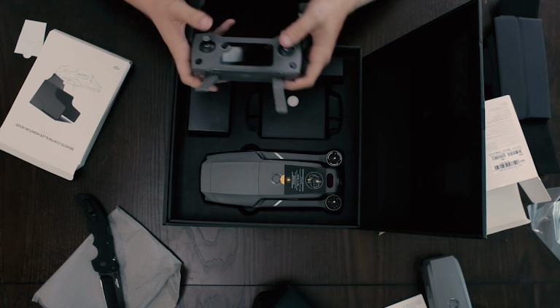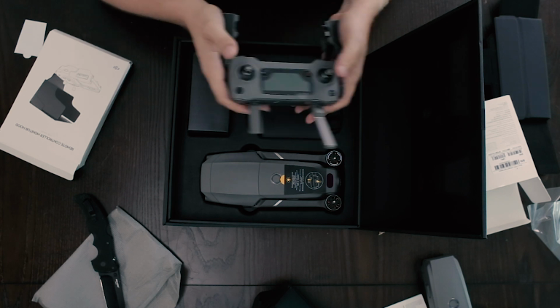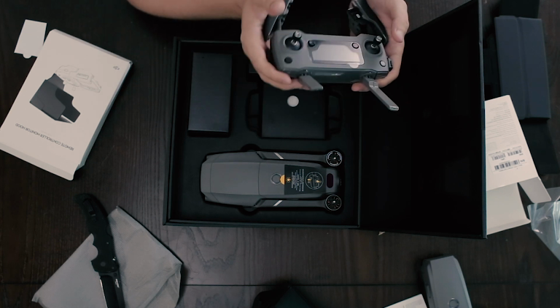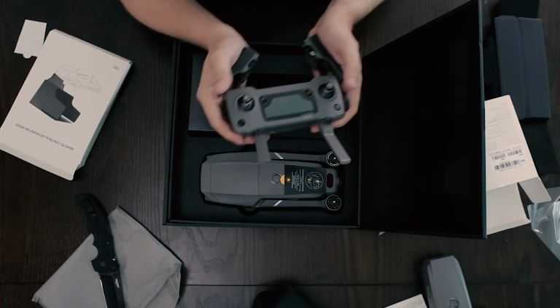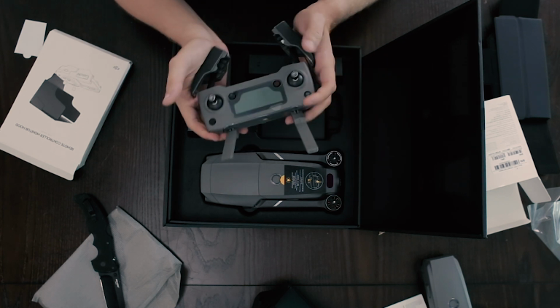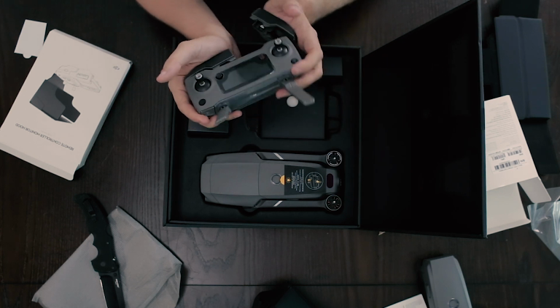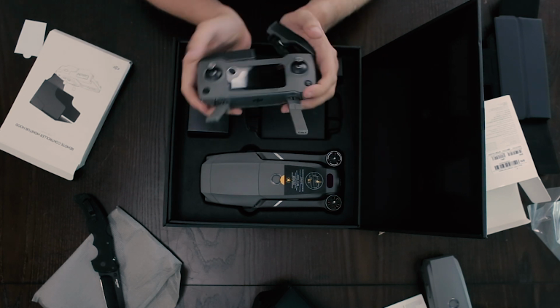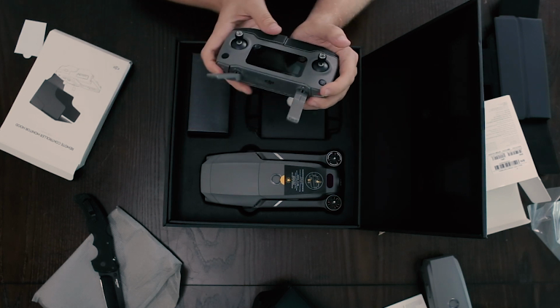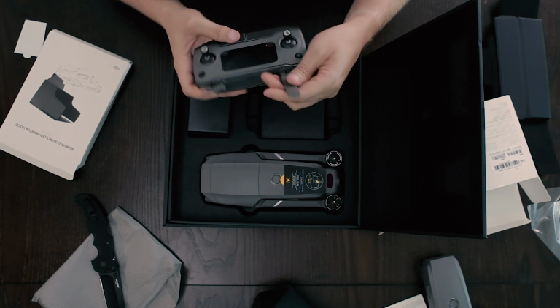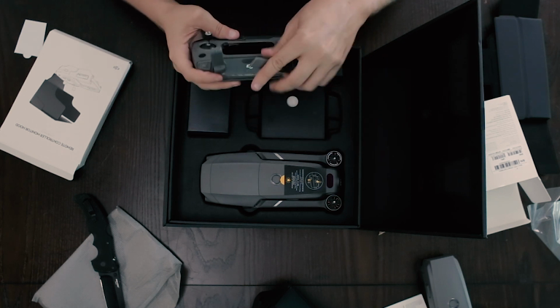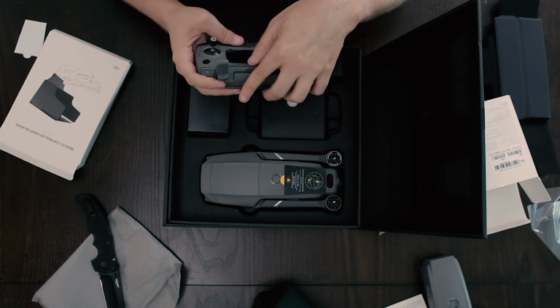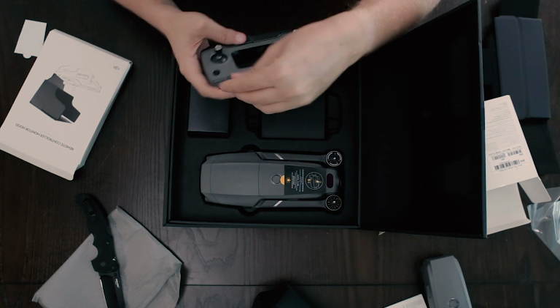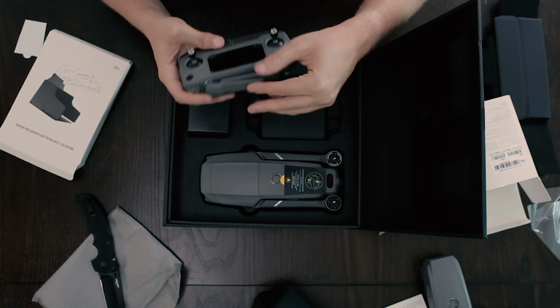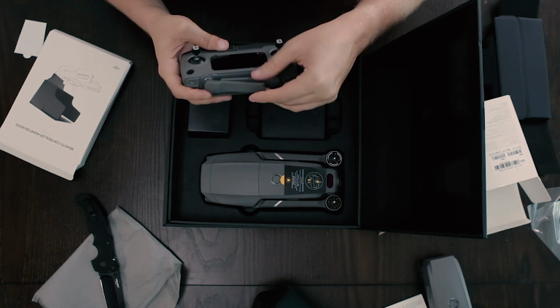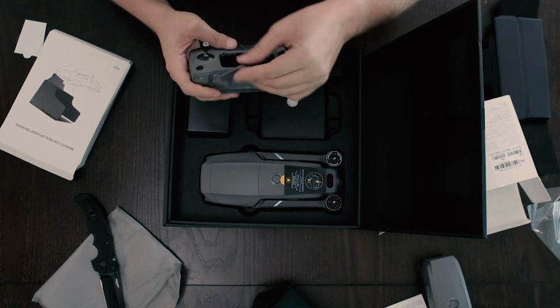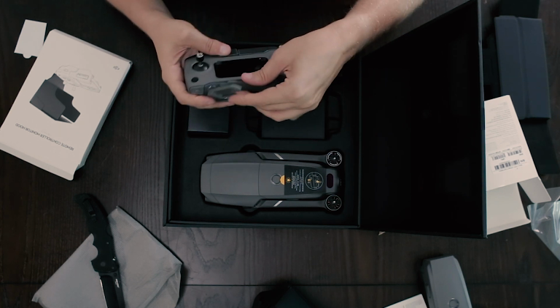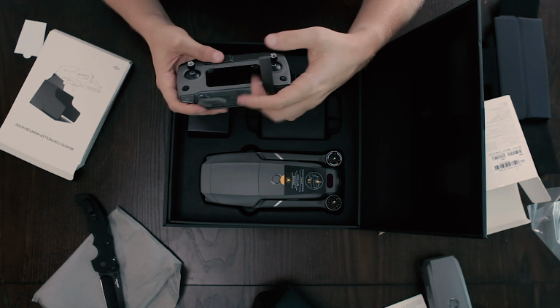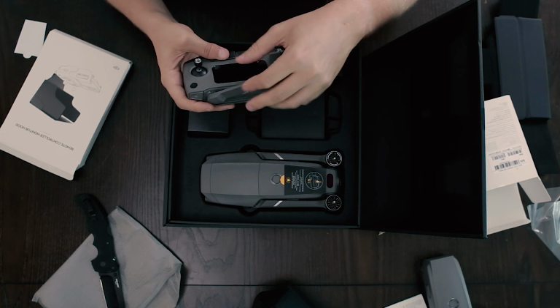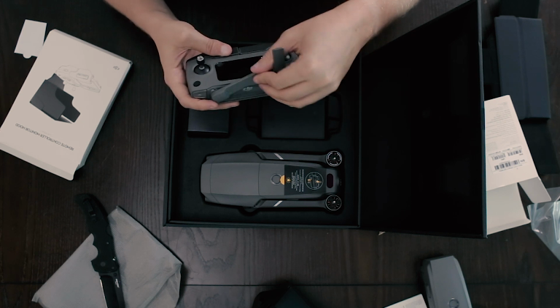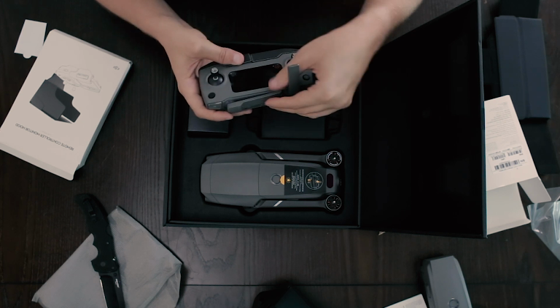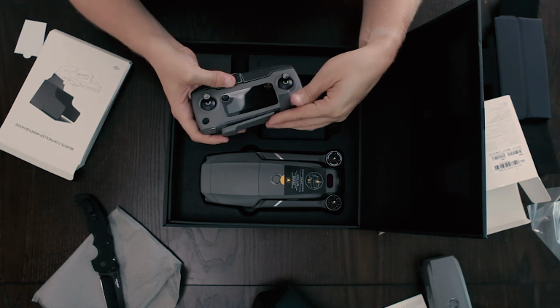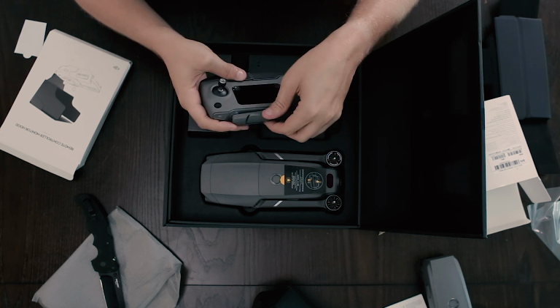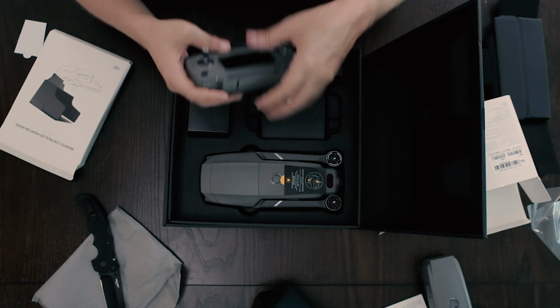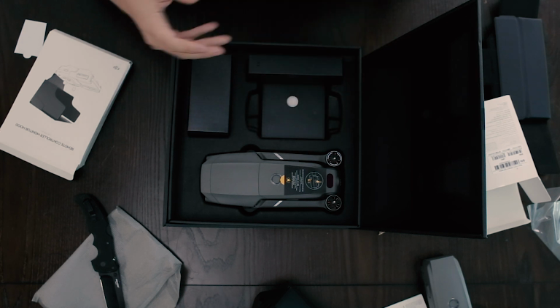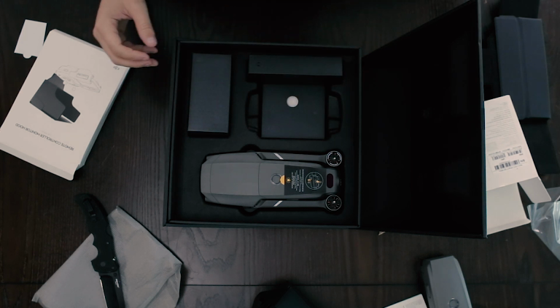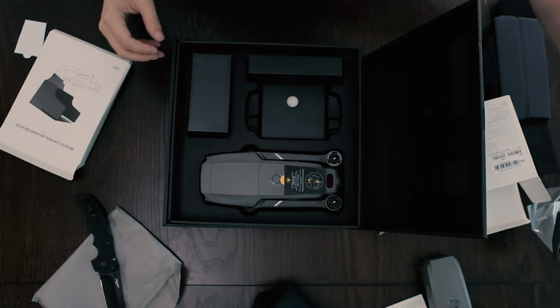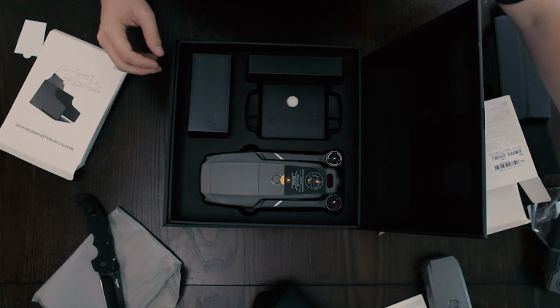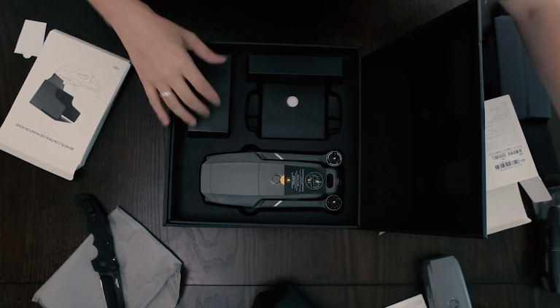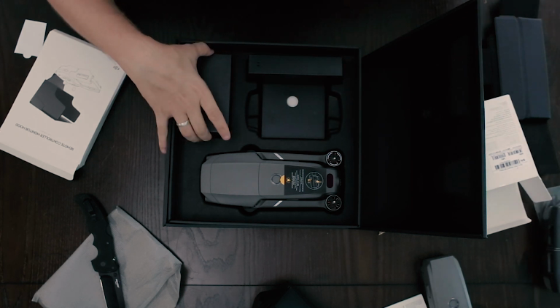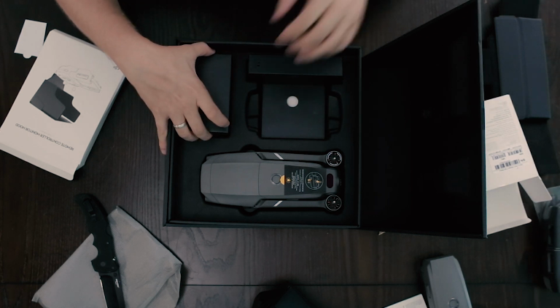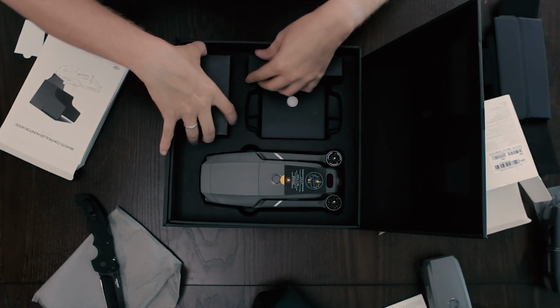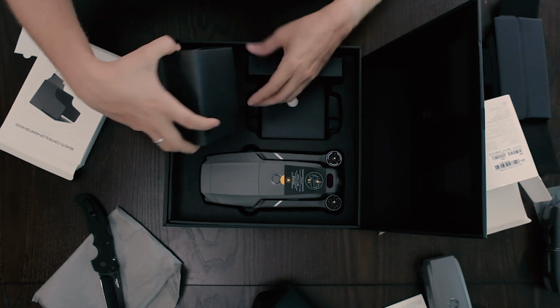I just realized this one didn't come with a bag like my old one. But then again, I didn't get the Fly More bundle or however they call it on the Mavic 2.